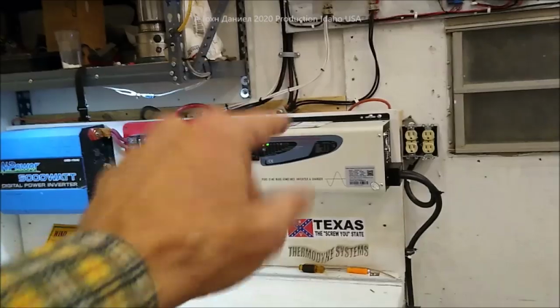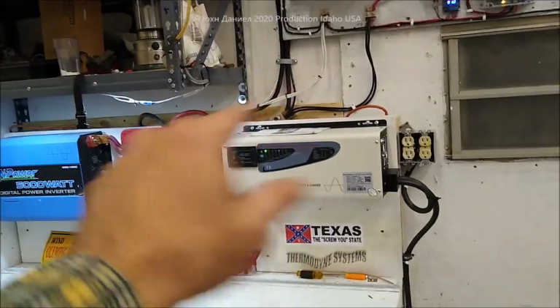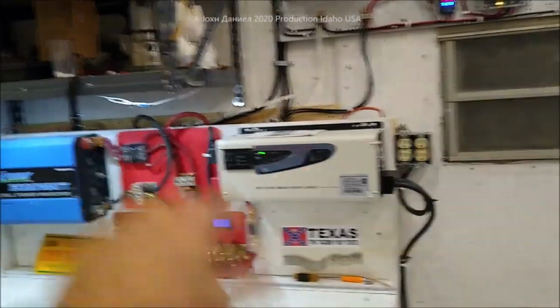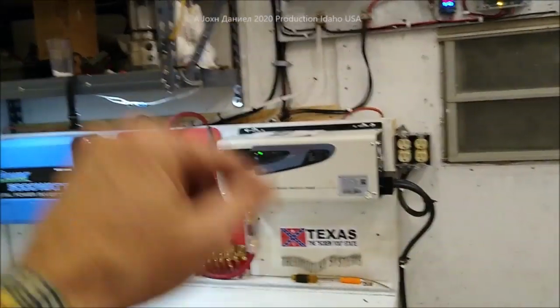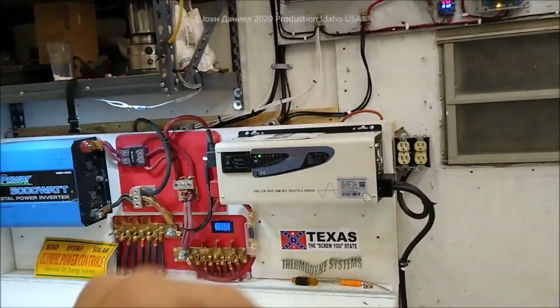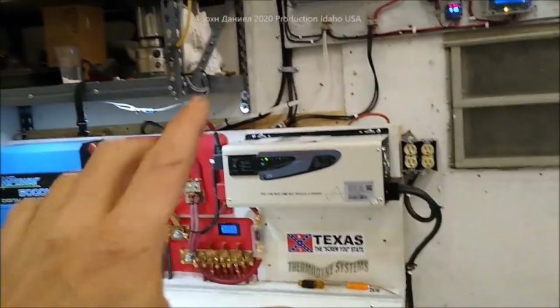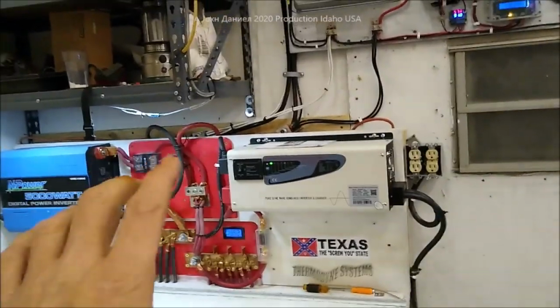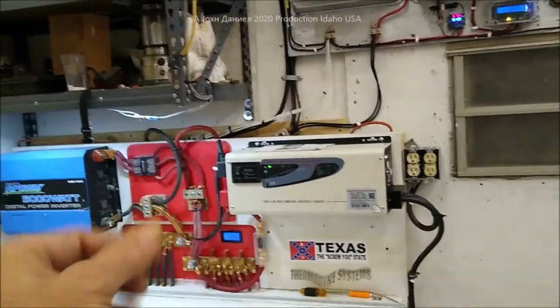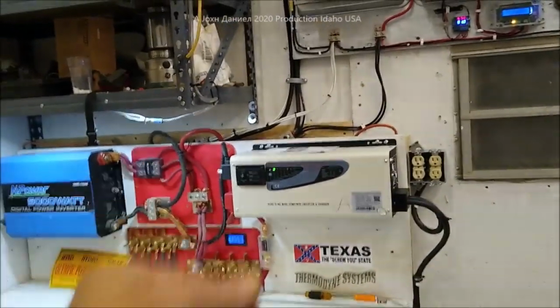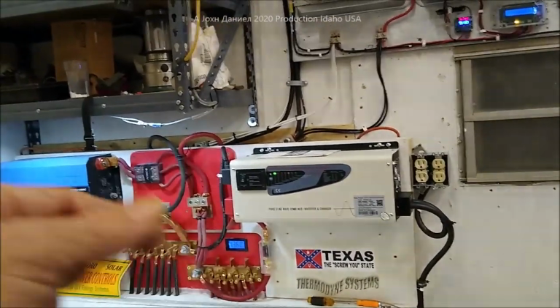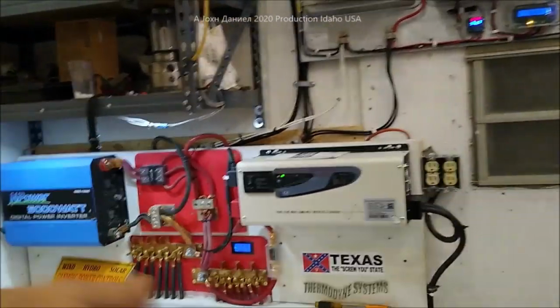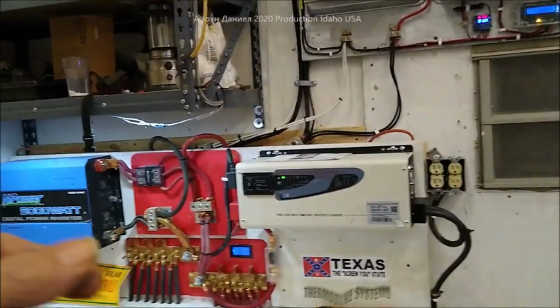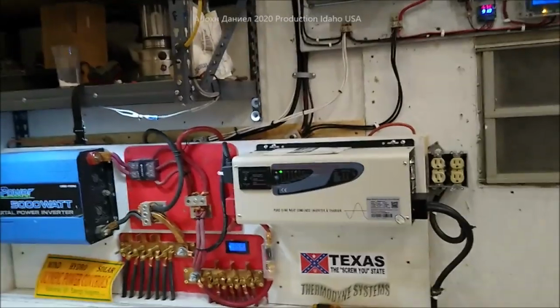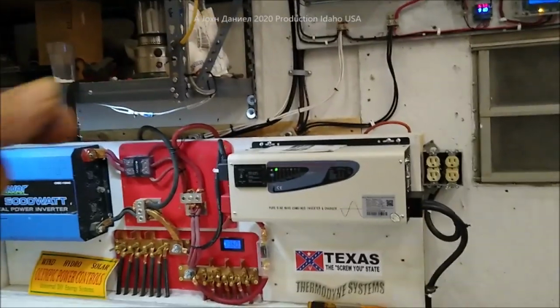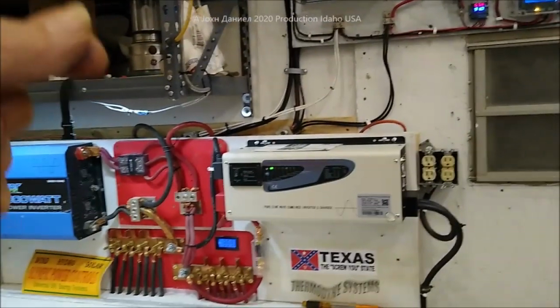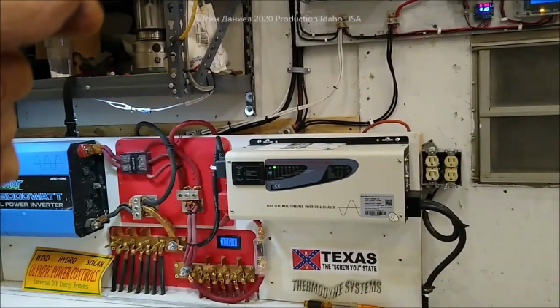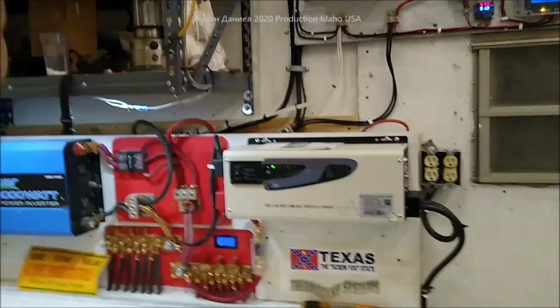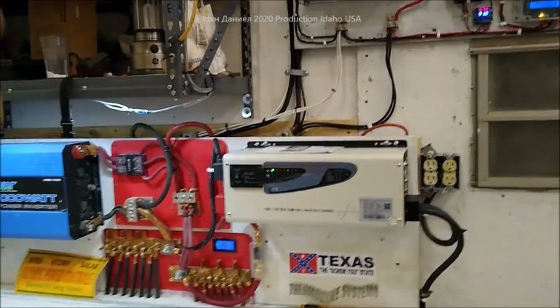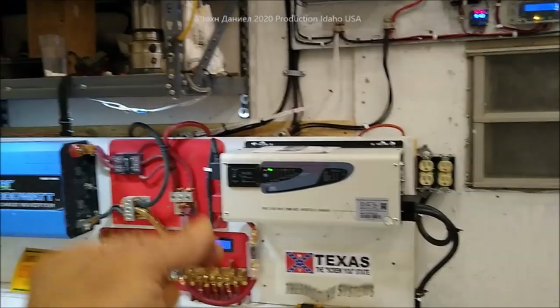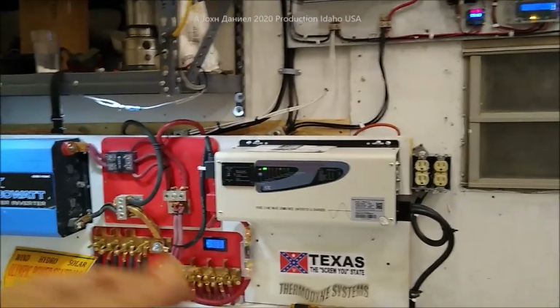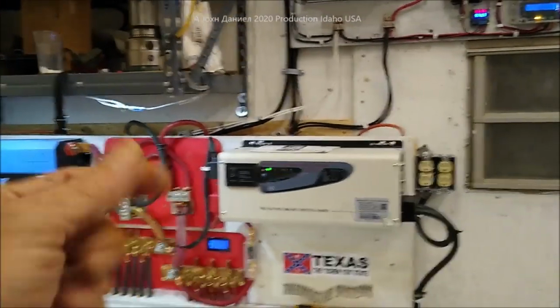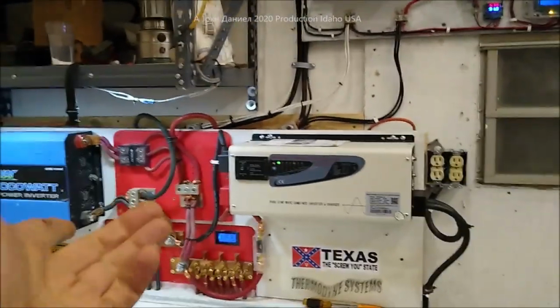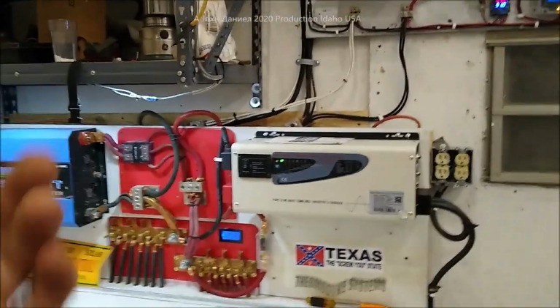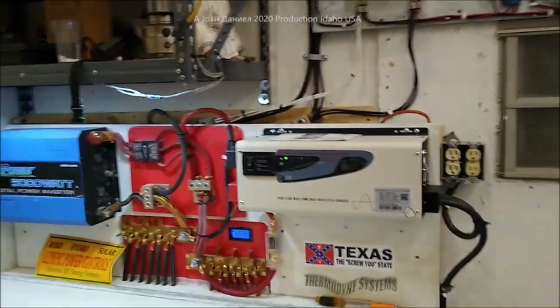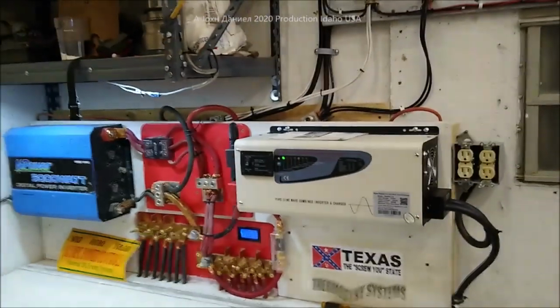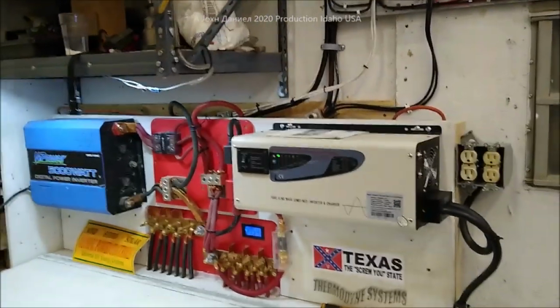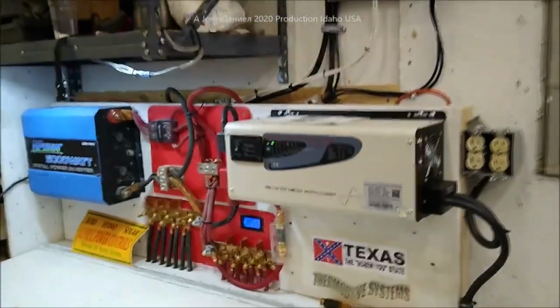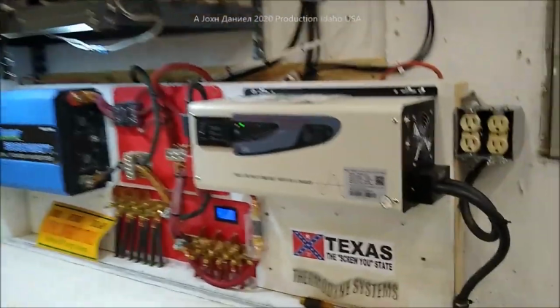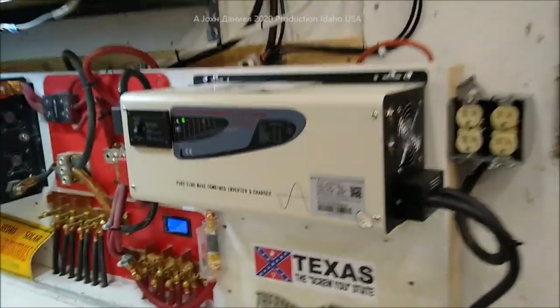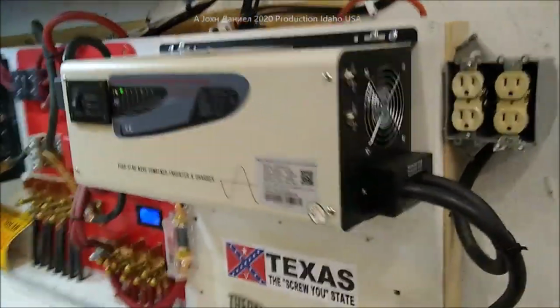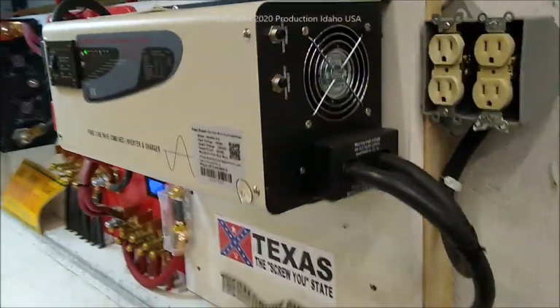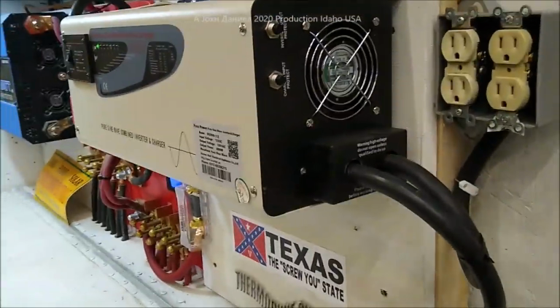Look below the video — links to everything I show in here, I'll put links to it so you can go look at the specs, read the details. You can tell me whether or not it's worth it, and if you find something better, share it — we want to know. Look over here and see how it's hooked up.